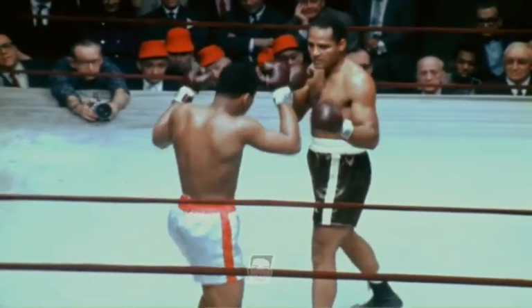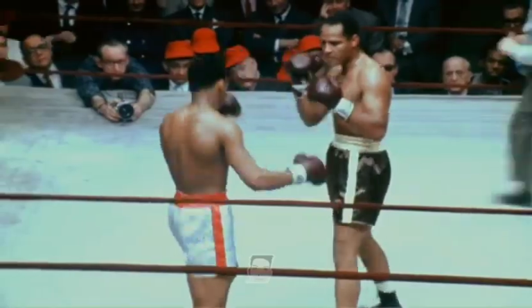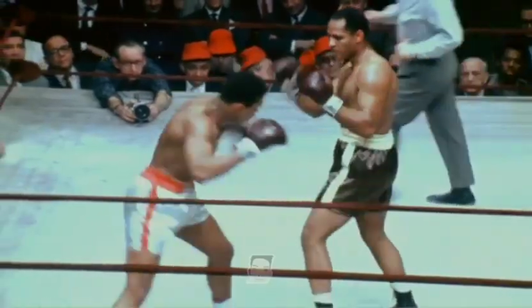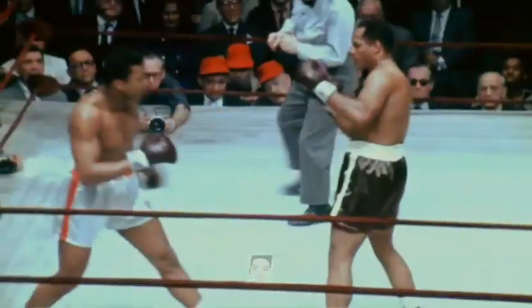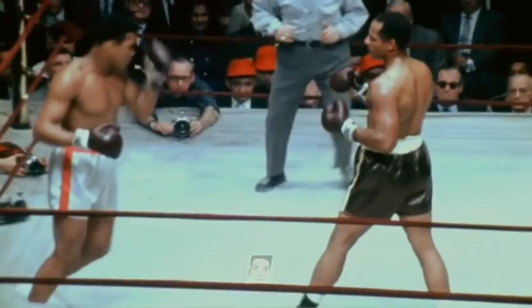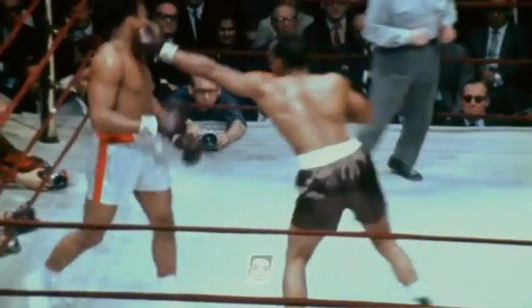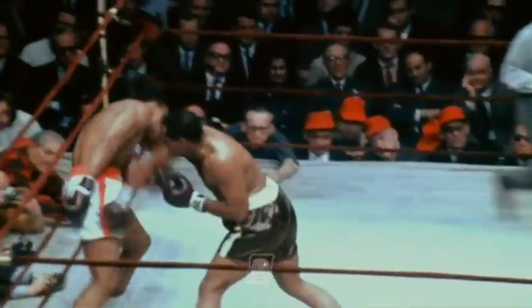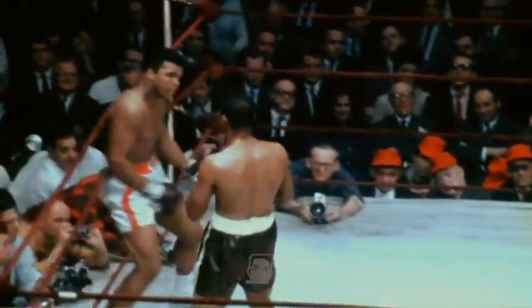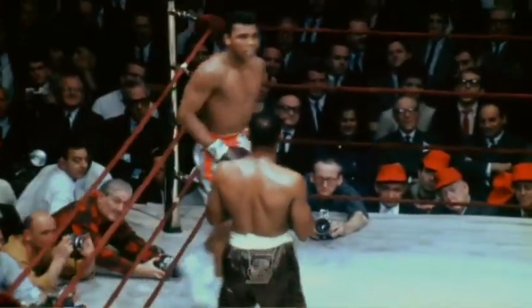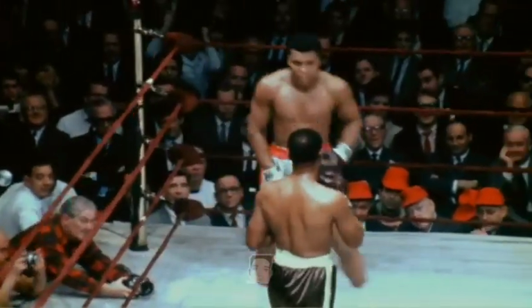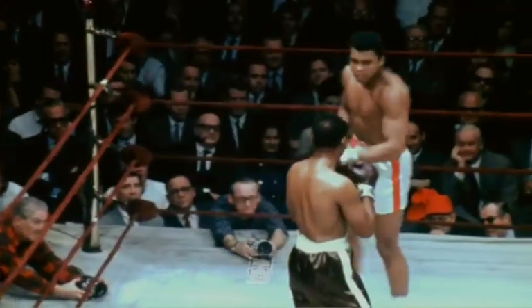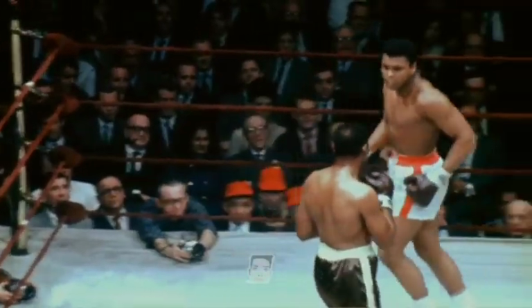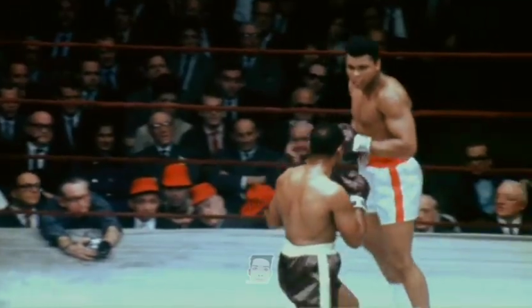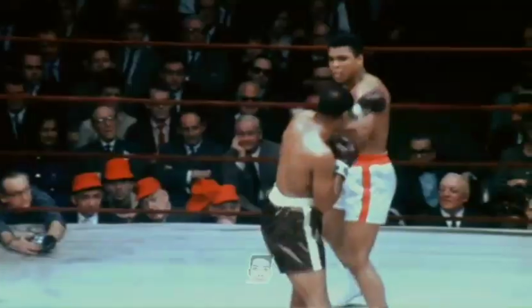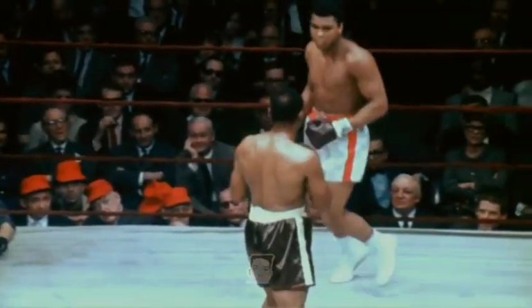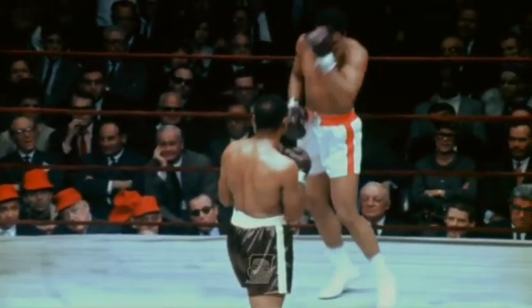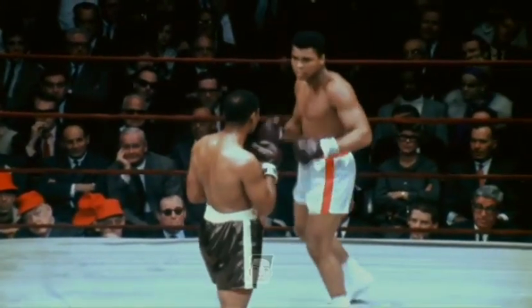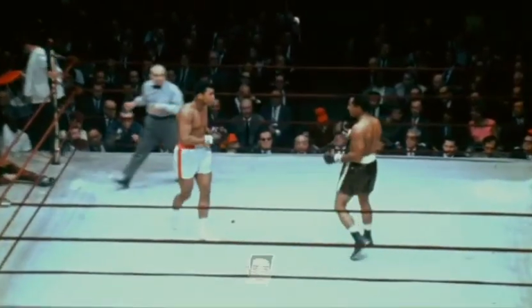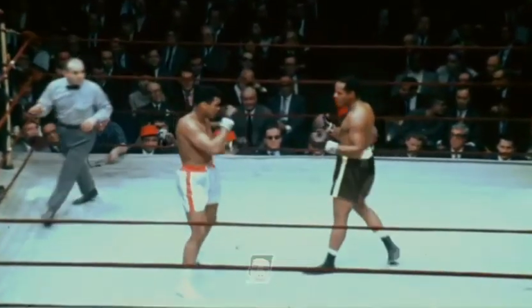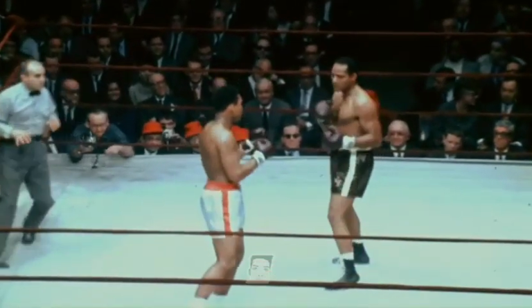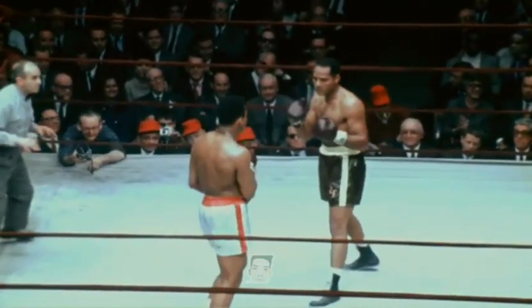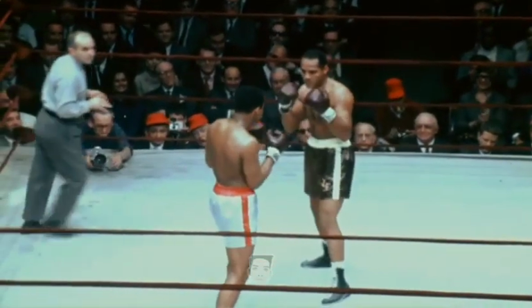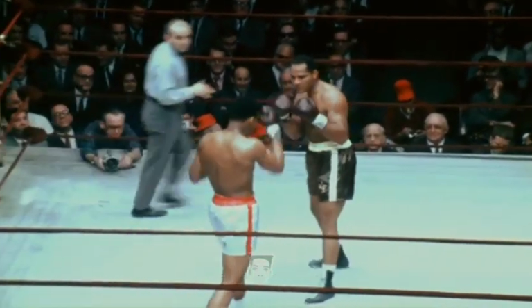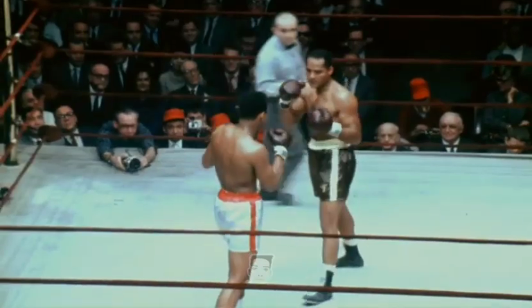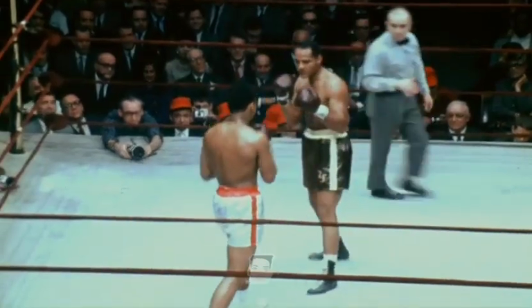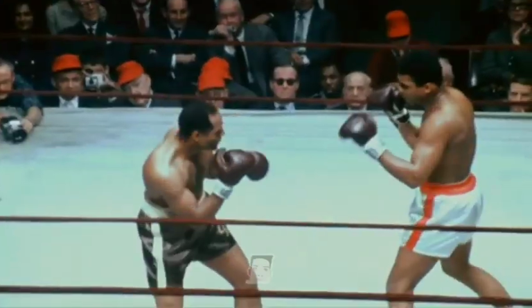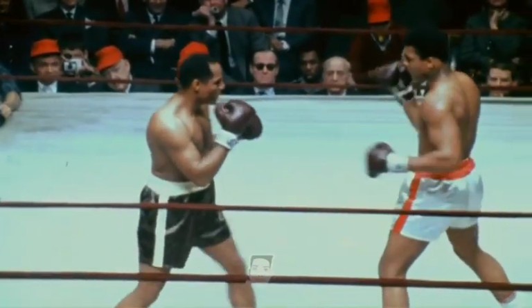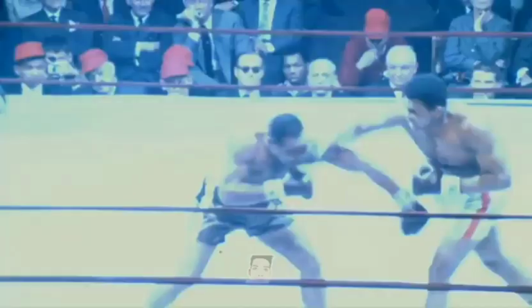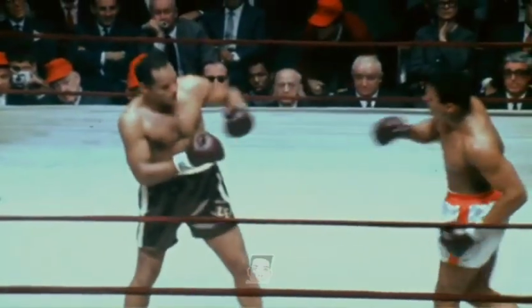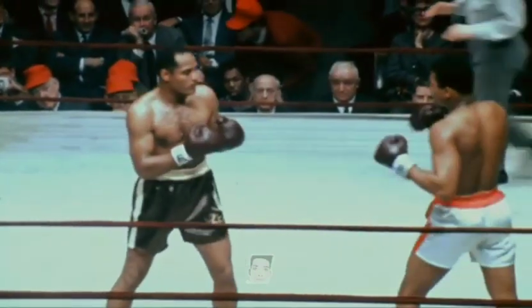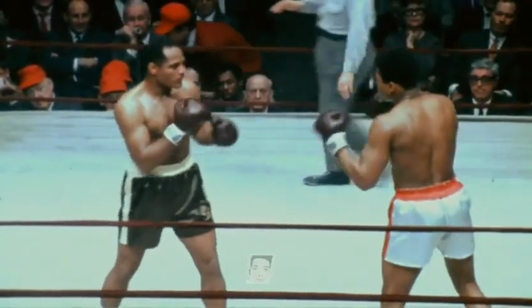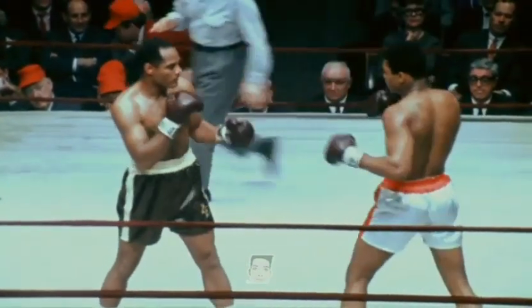Ten seconds to go in this round — round three. Muhammad, 211 and a half. Foley, 202 and a half.